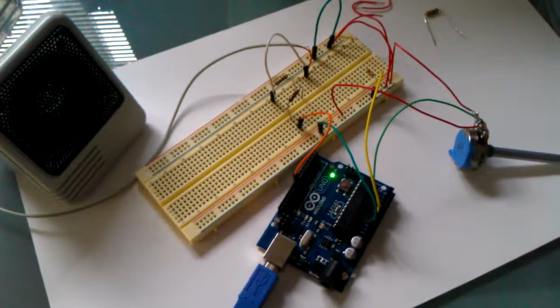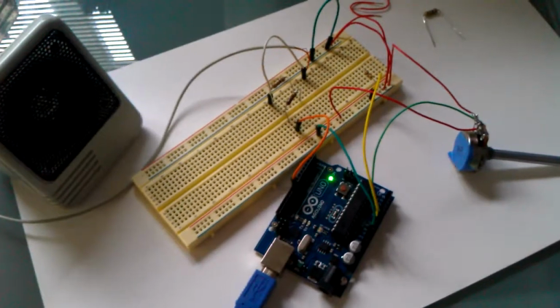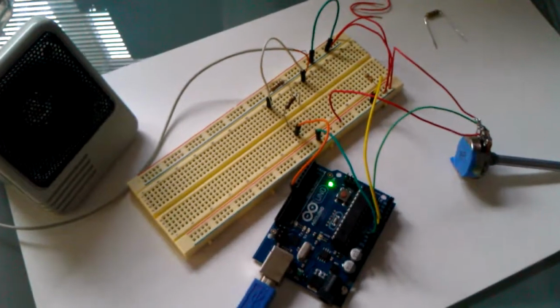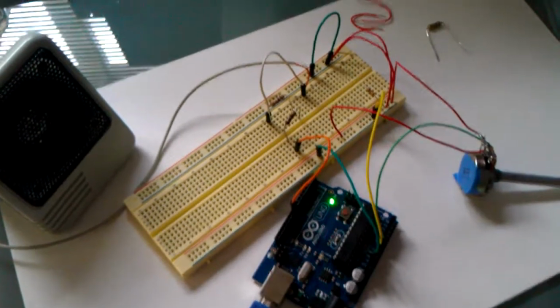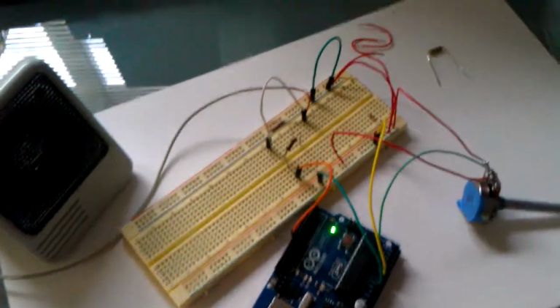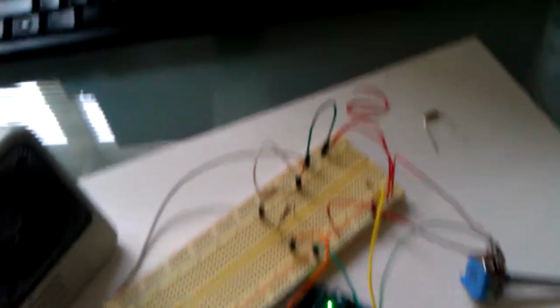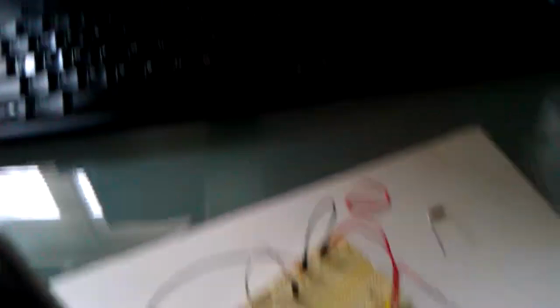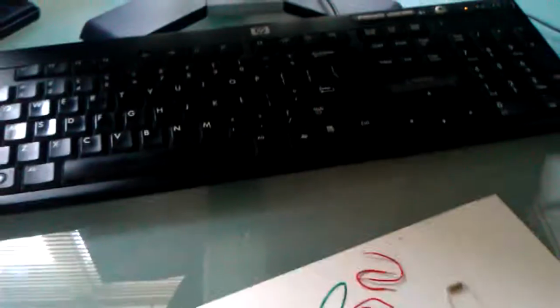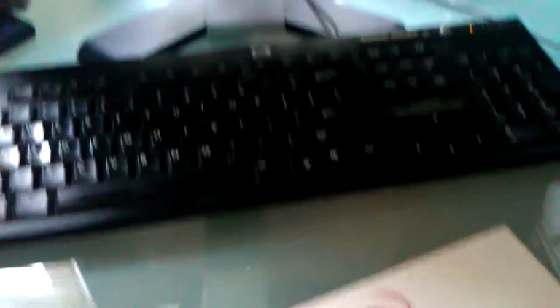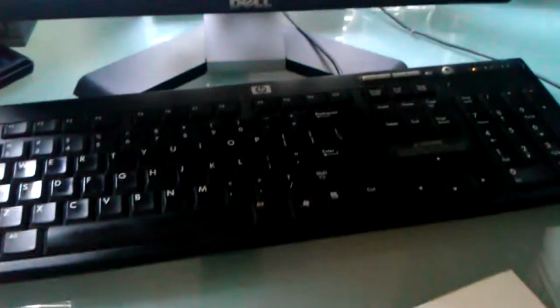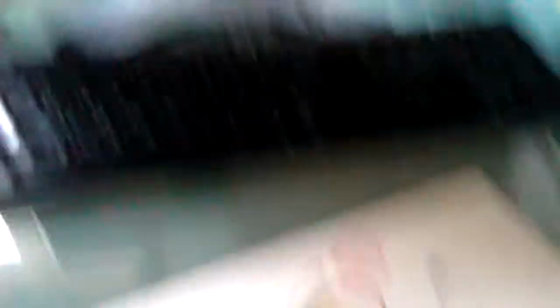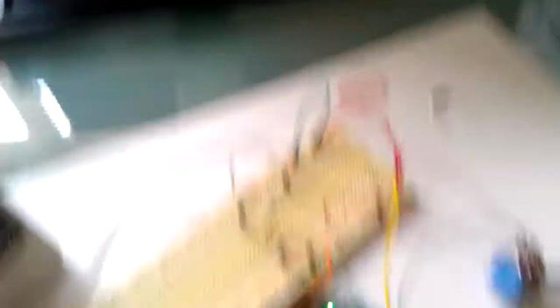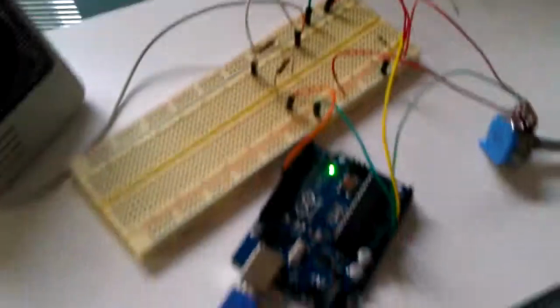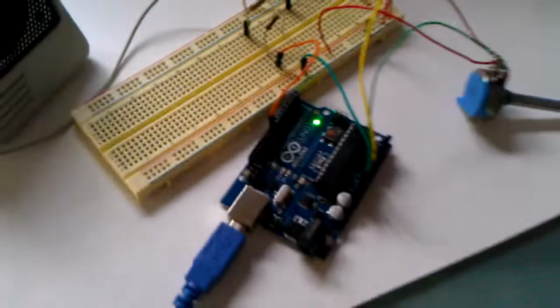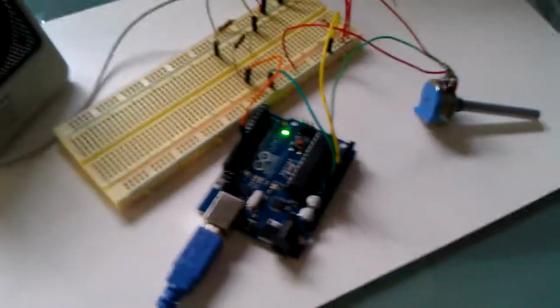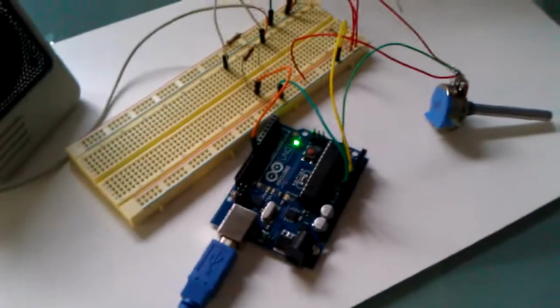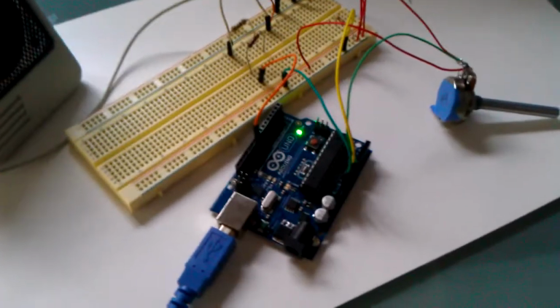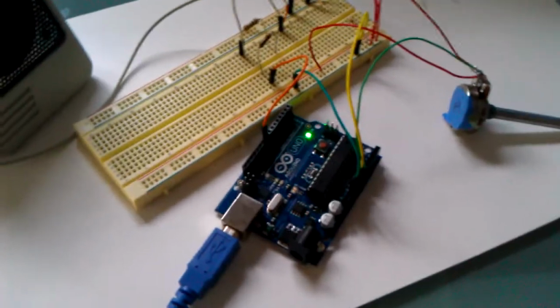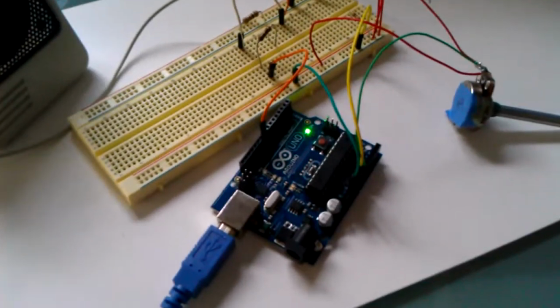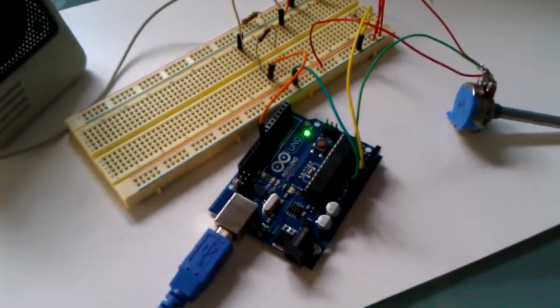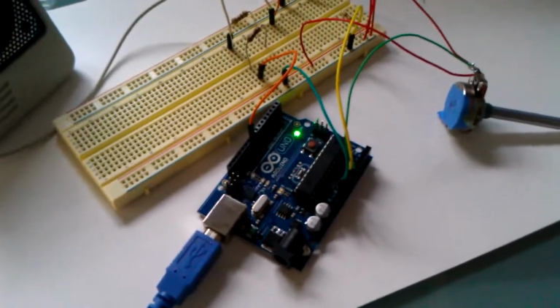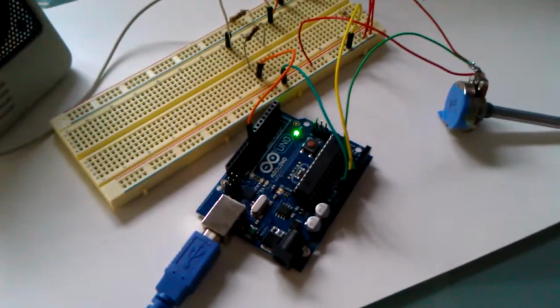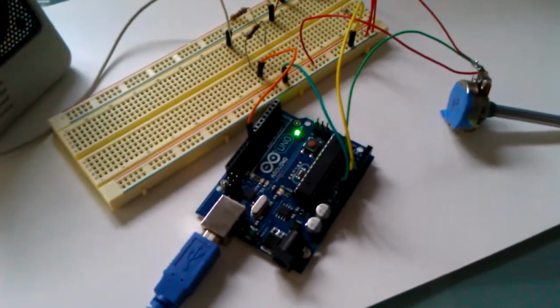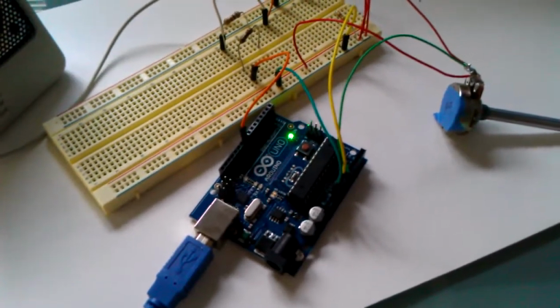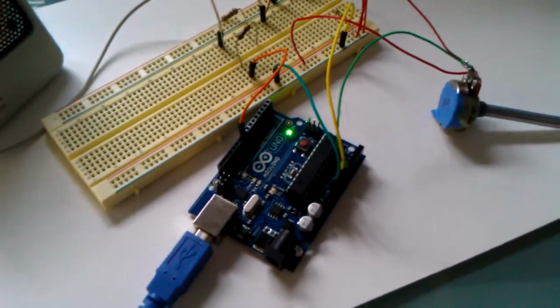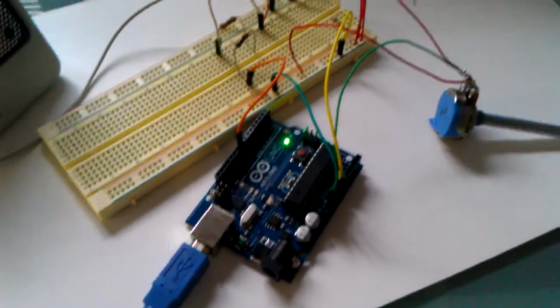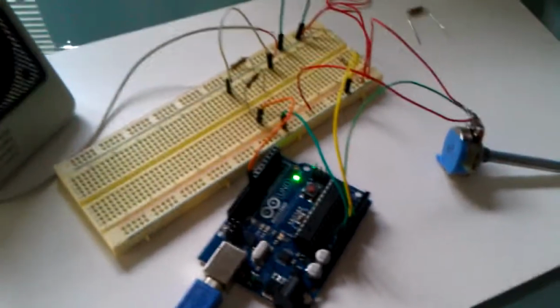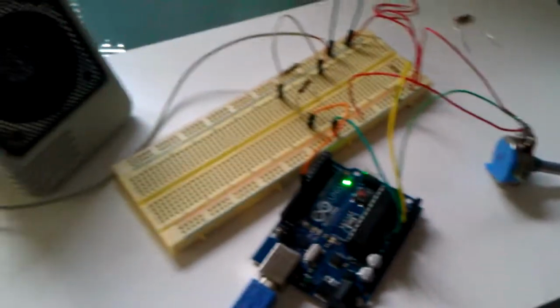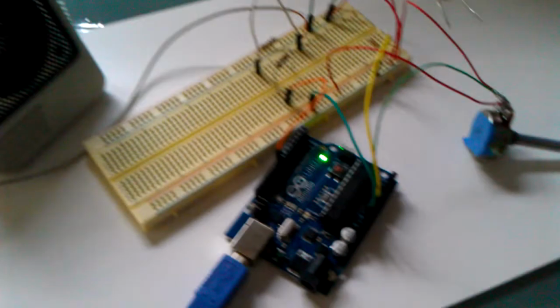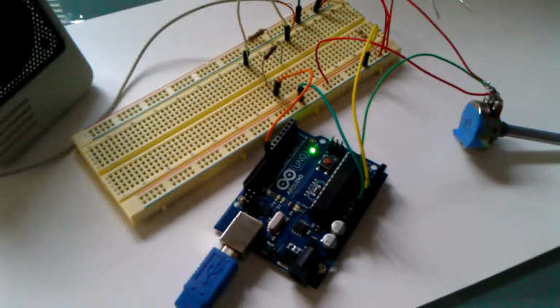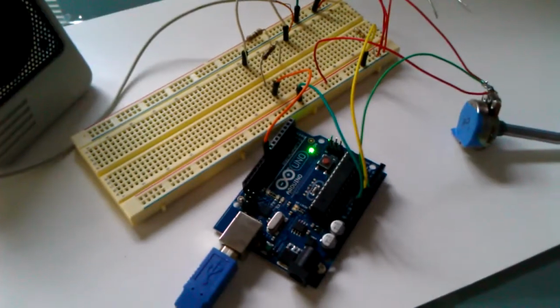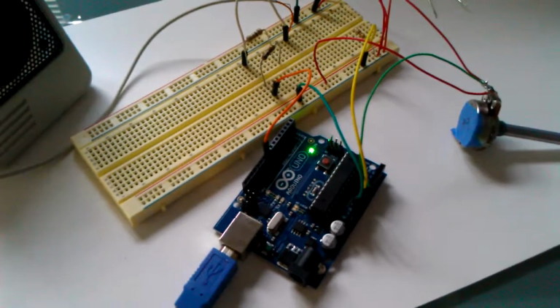Hey, Nick here with Second Hand Synth. I just wanted to show you — I've been playing around with the Arduino Uno microcontroller and I made a little sequencer.